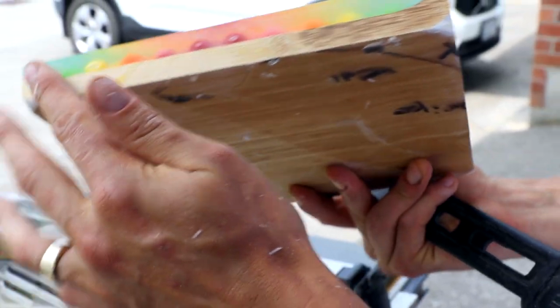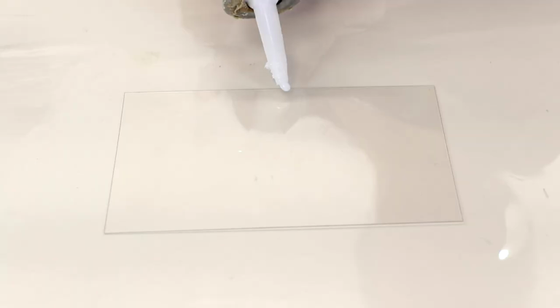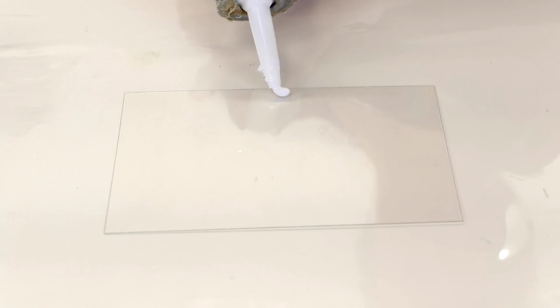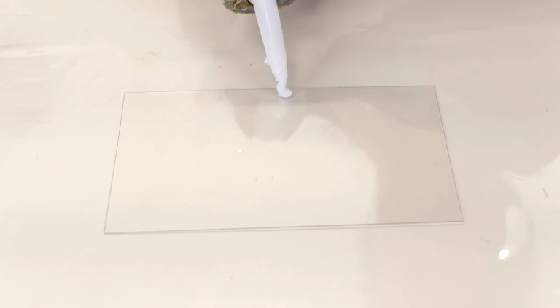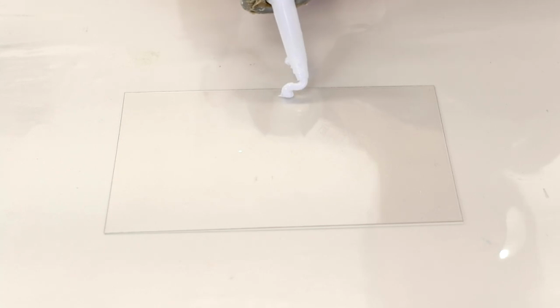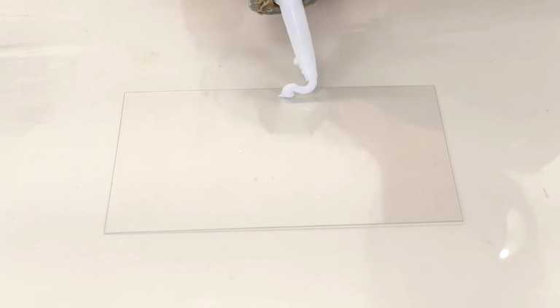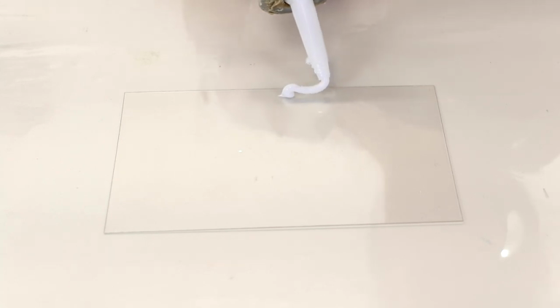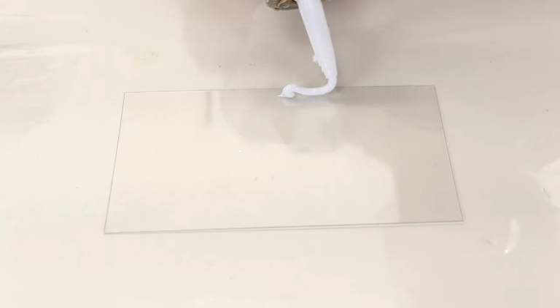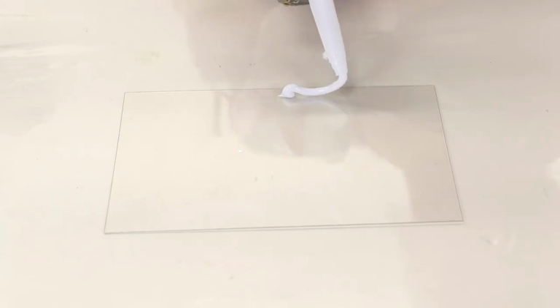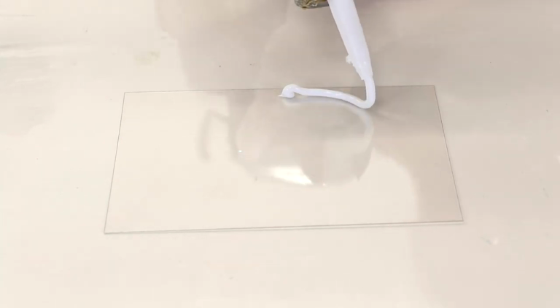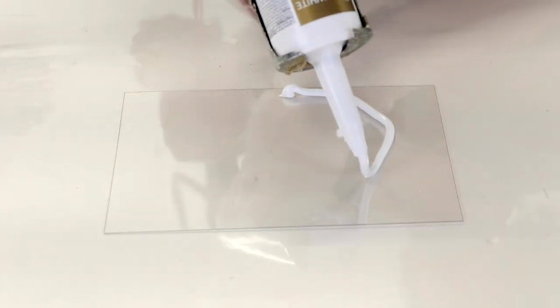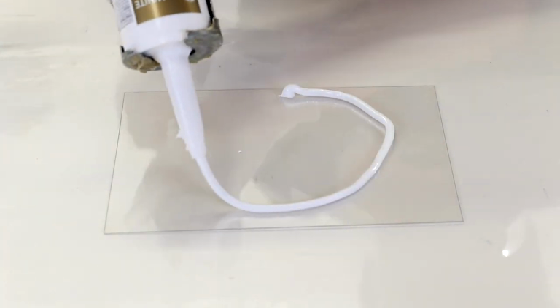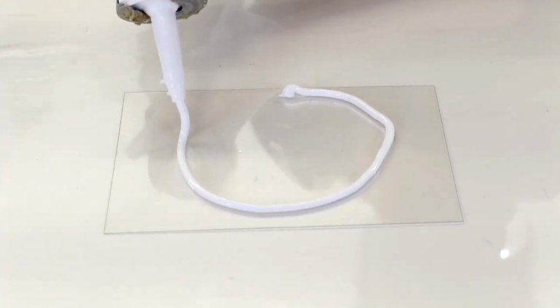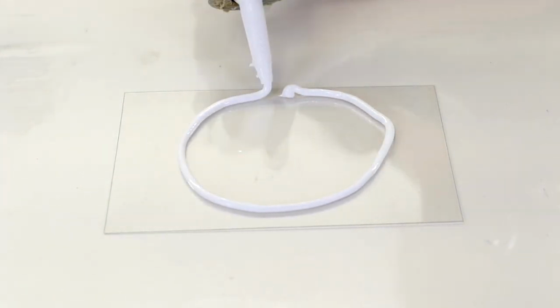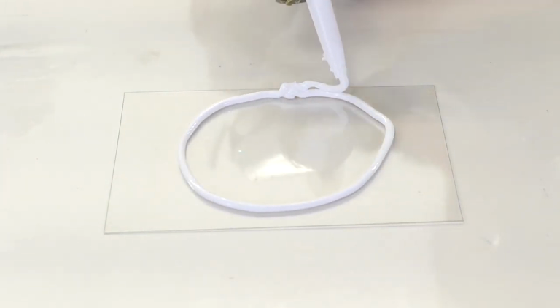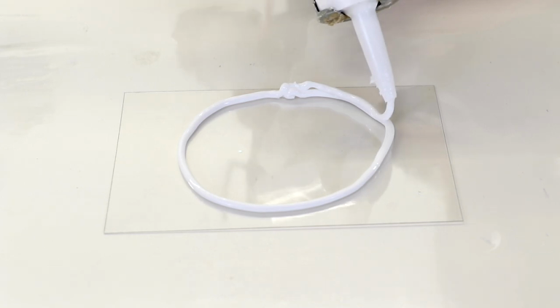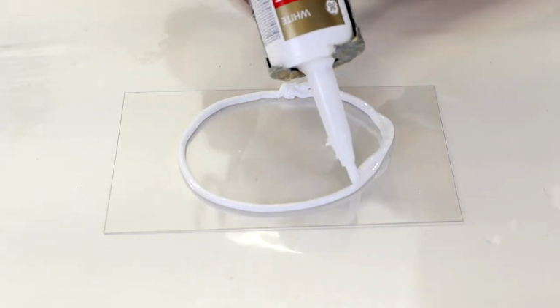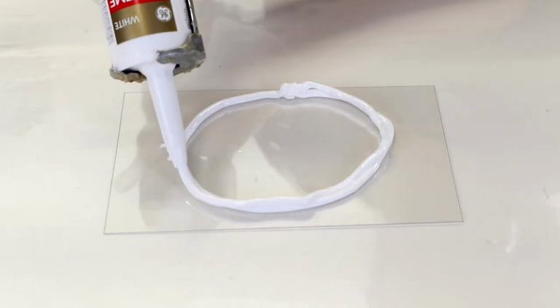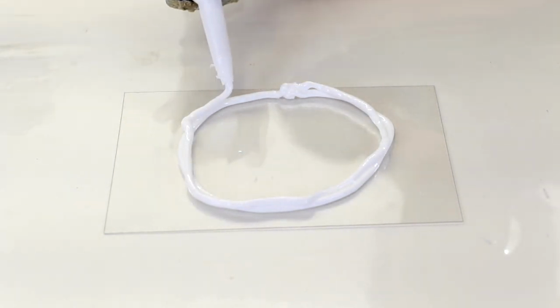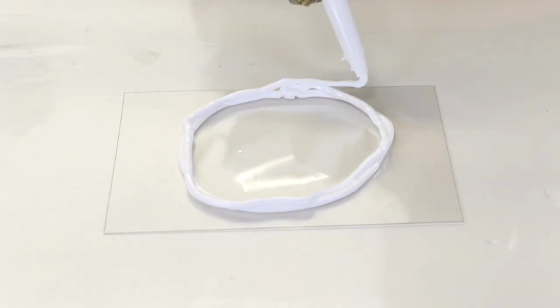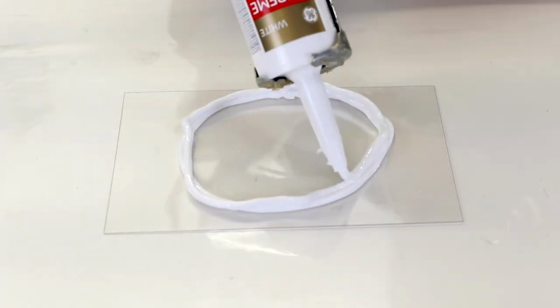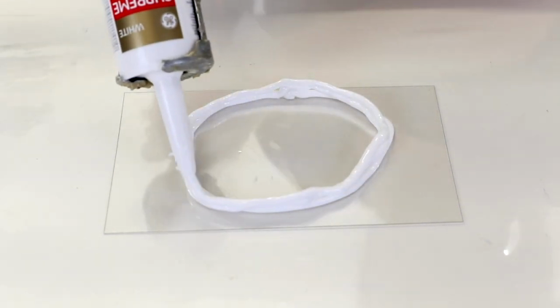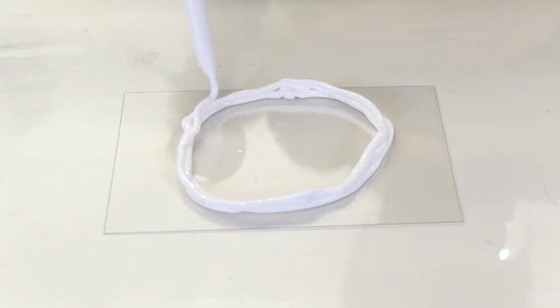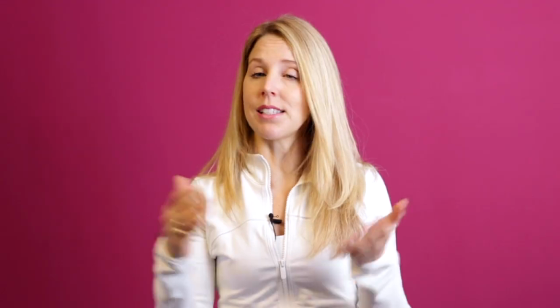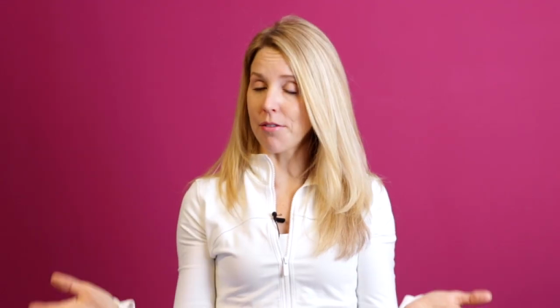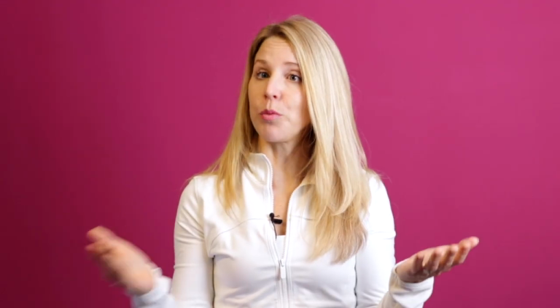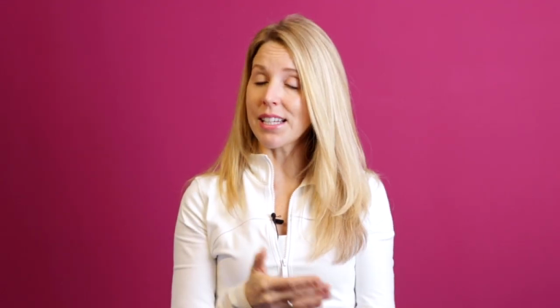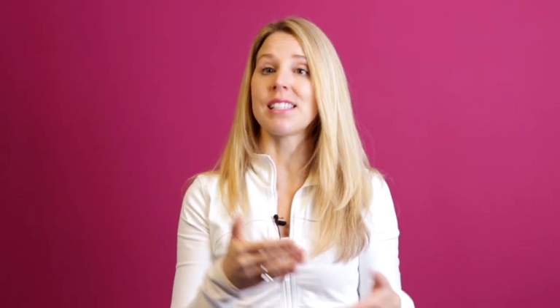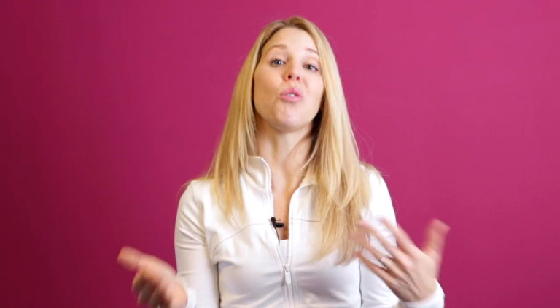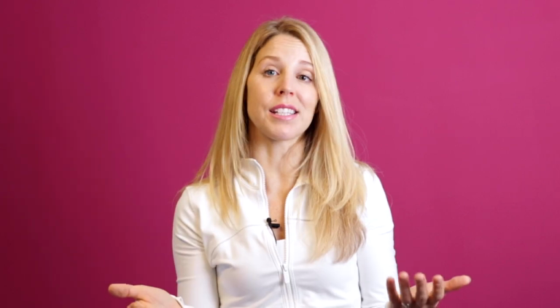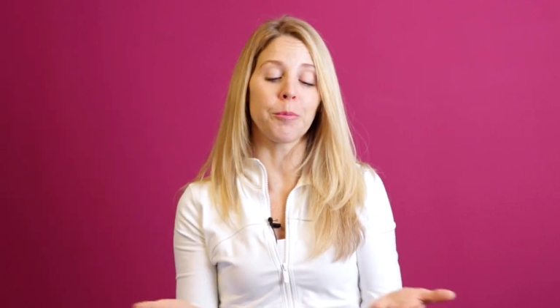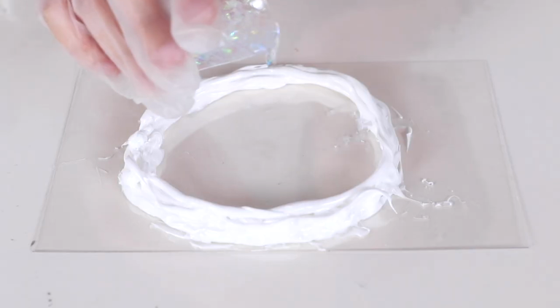A second way to make walls is to use a bead of silicone. Silicone is great because you can make any kind of organic shape that you like. Just pump it out onto a piece of acetate, because art resin won't stick to acetate or to silicone.